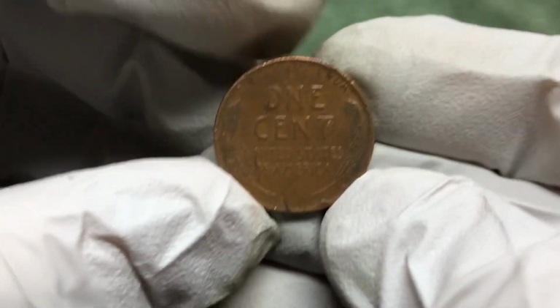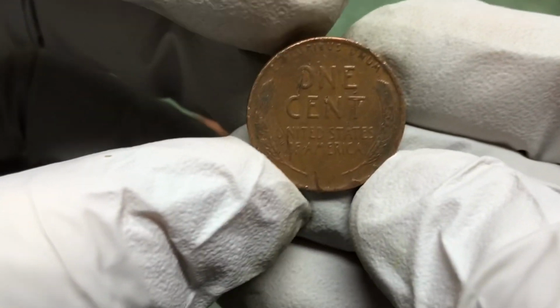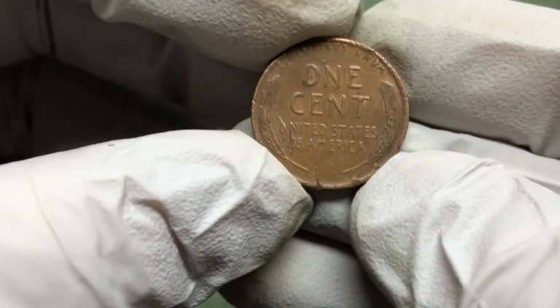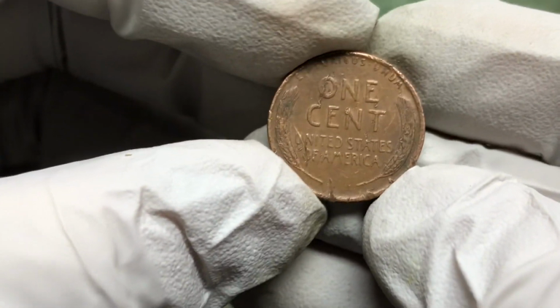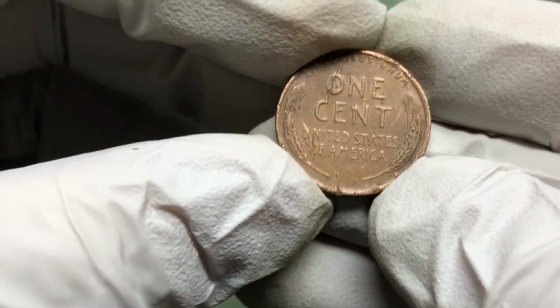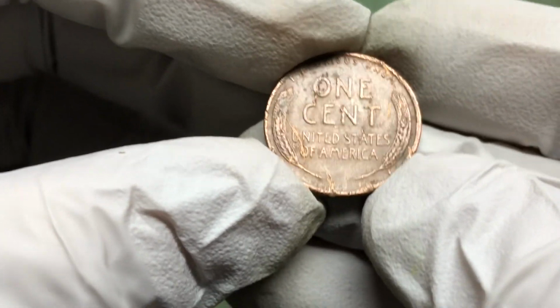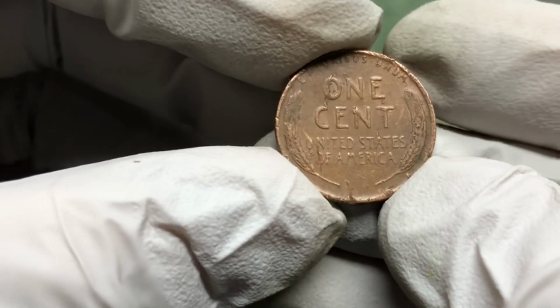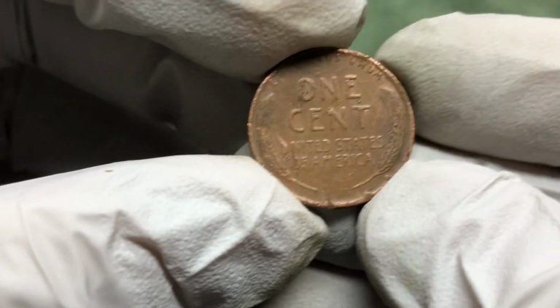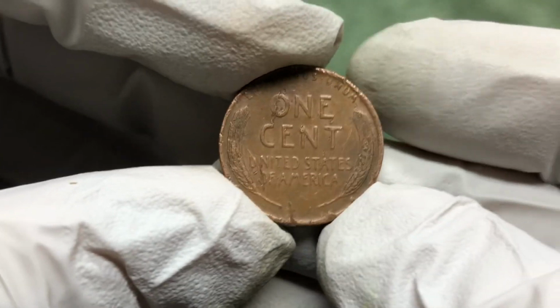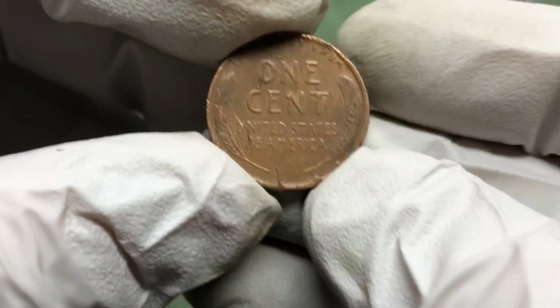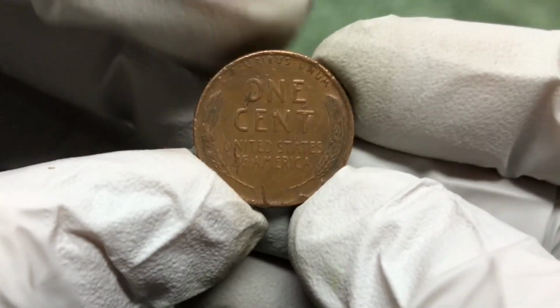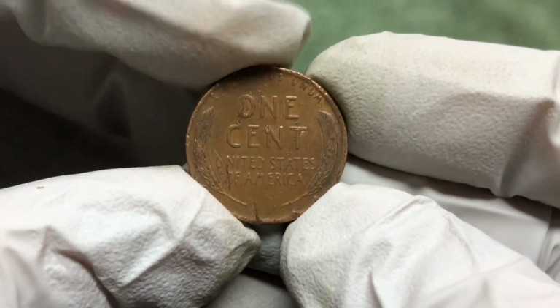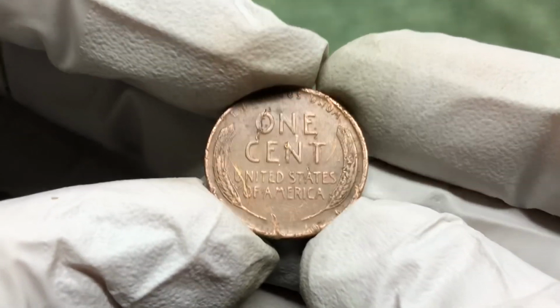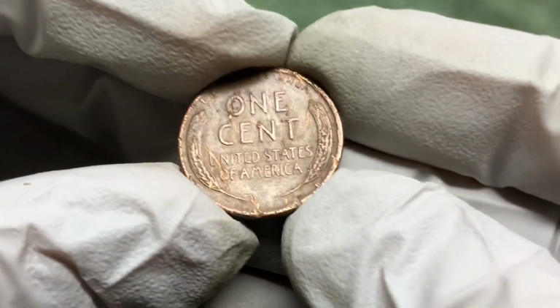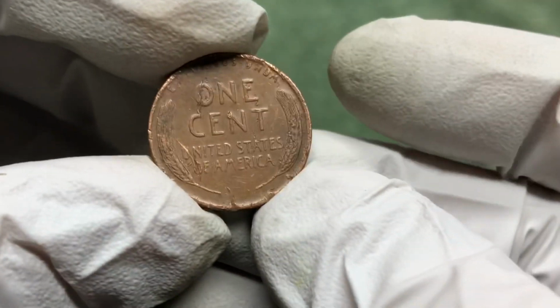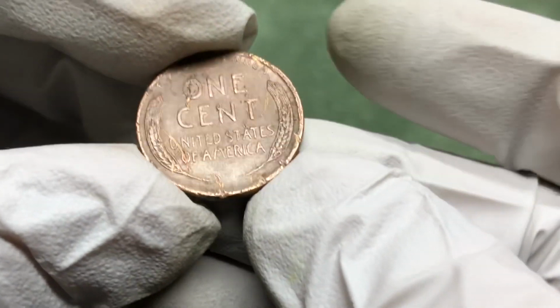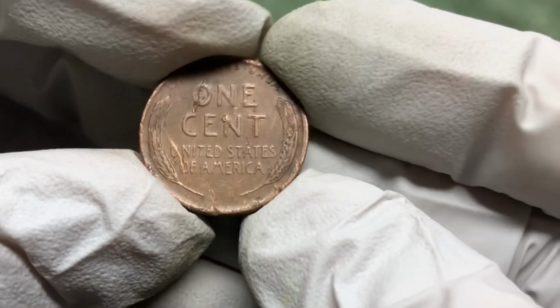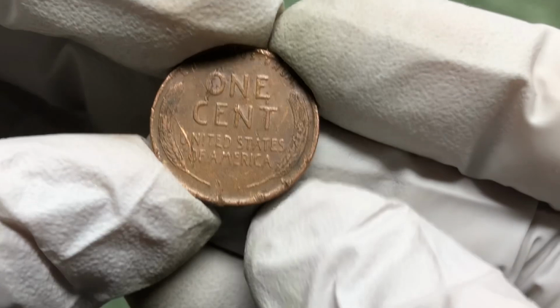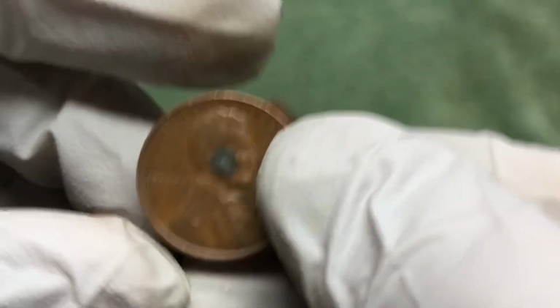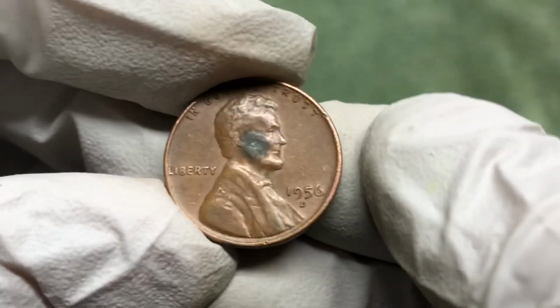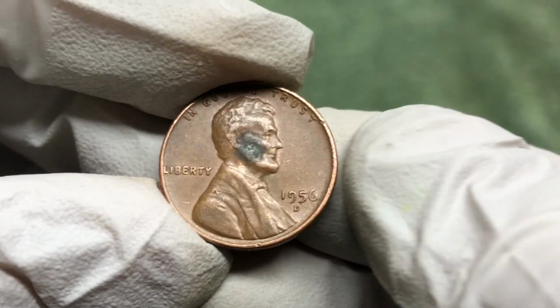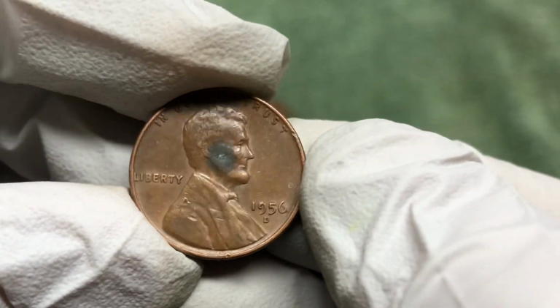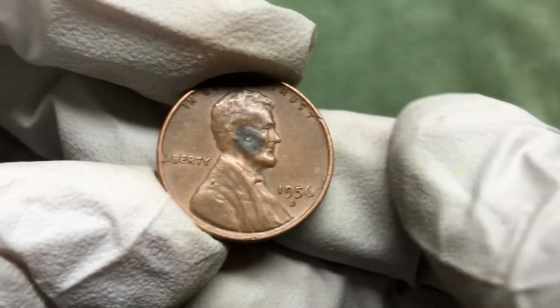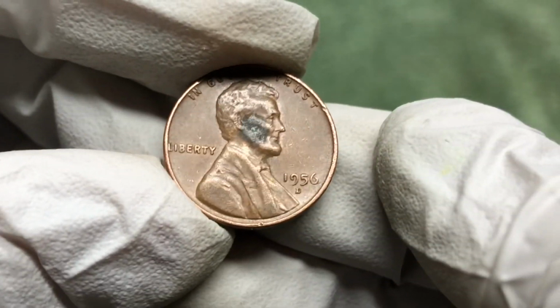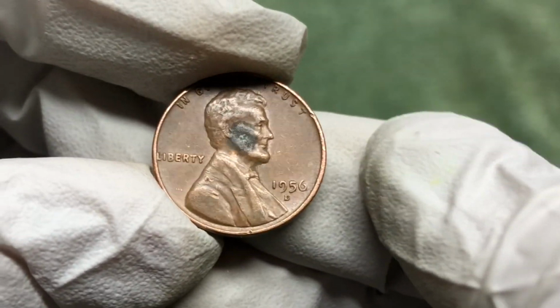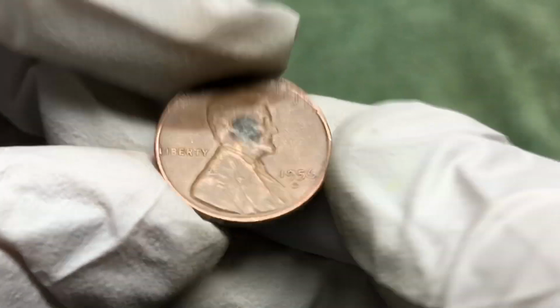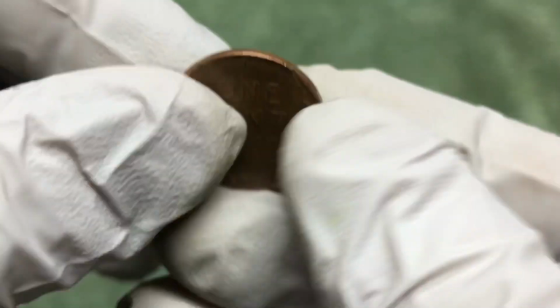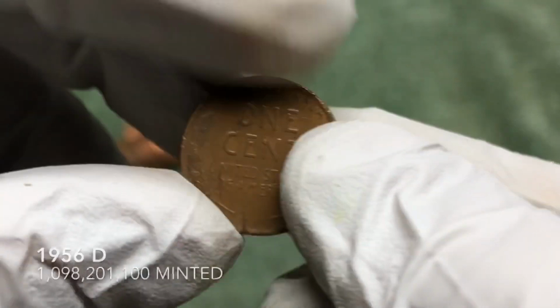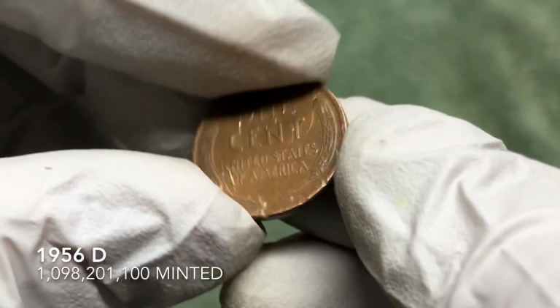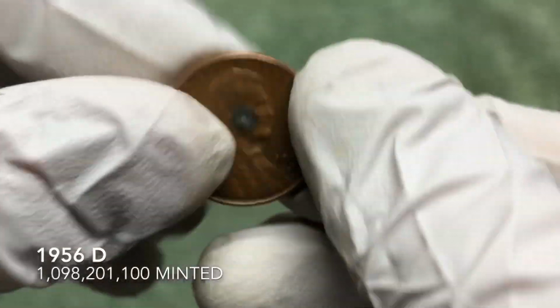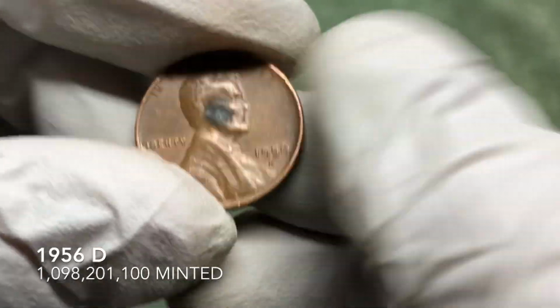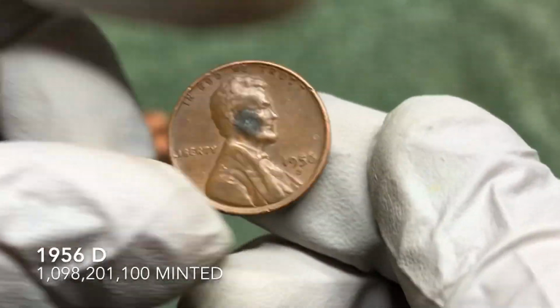Nice find — whoa, take it back. Look at this — it is beat up. 1956-D. We'll take it though, still a wheat penny.